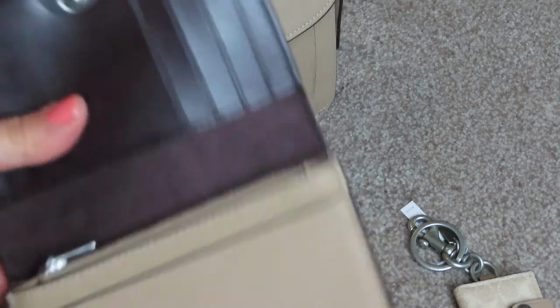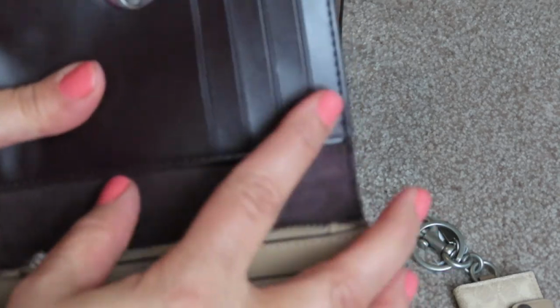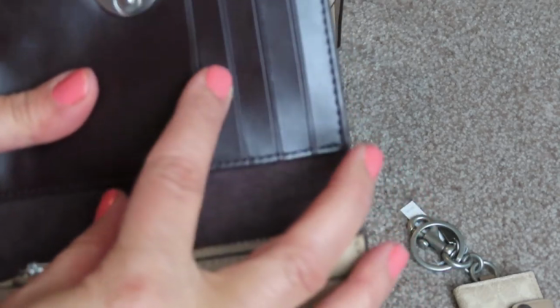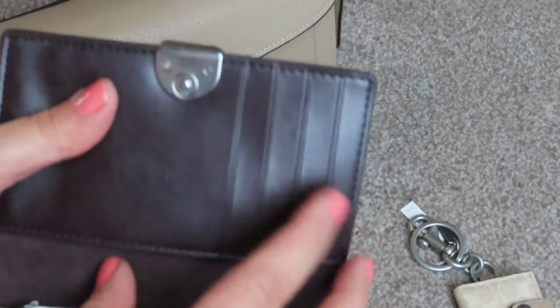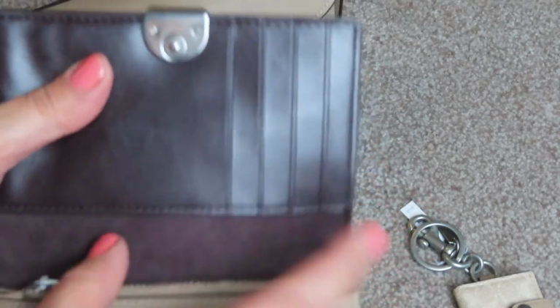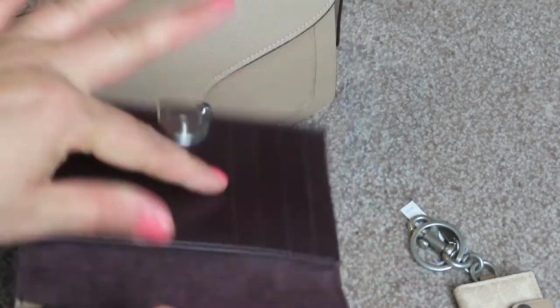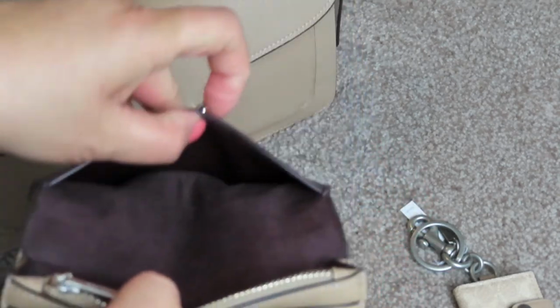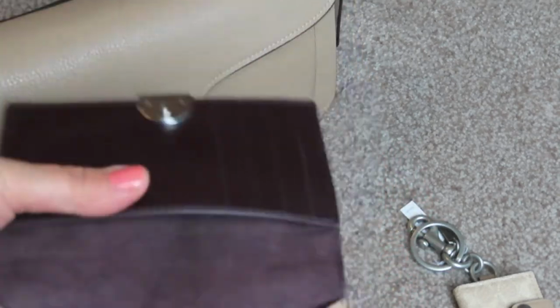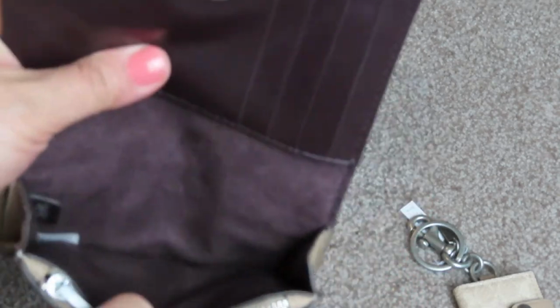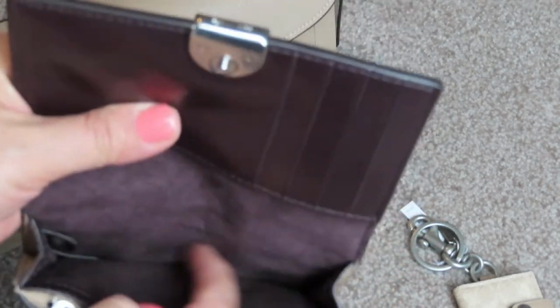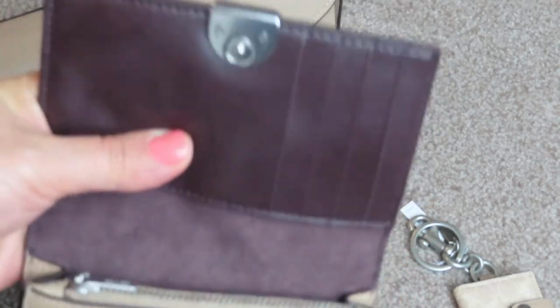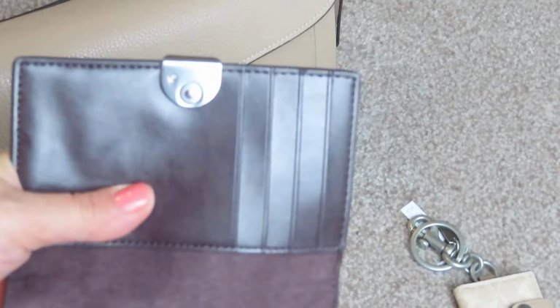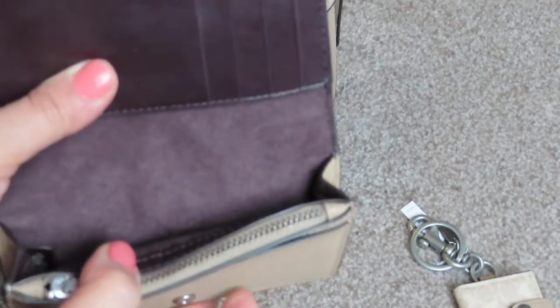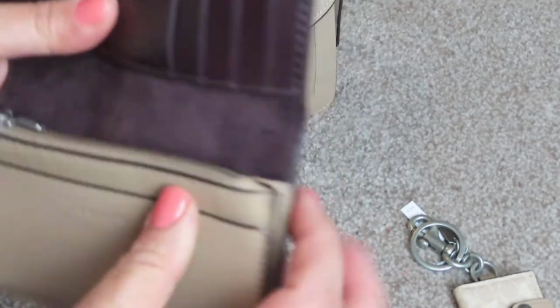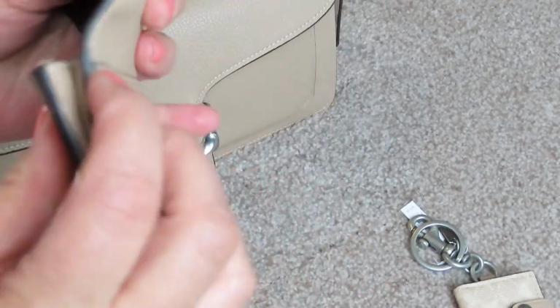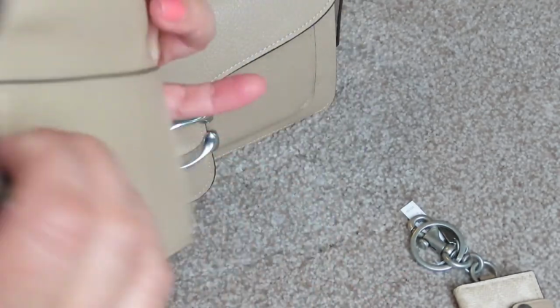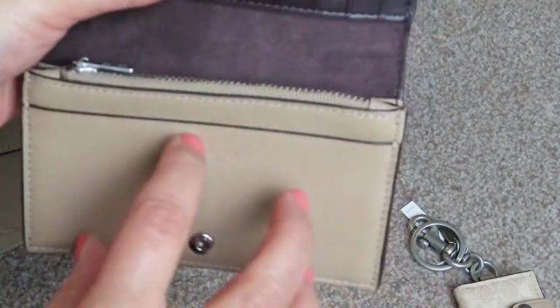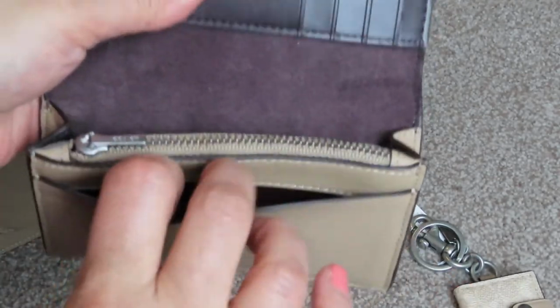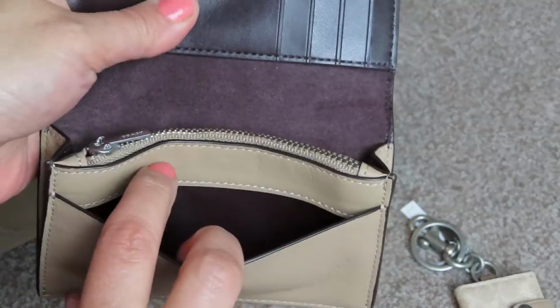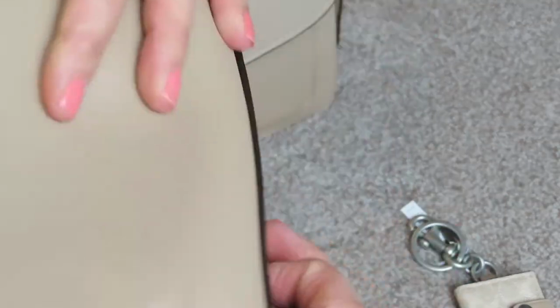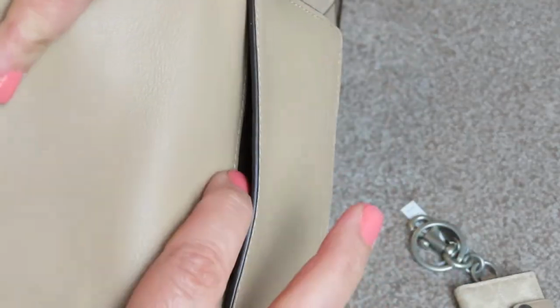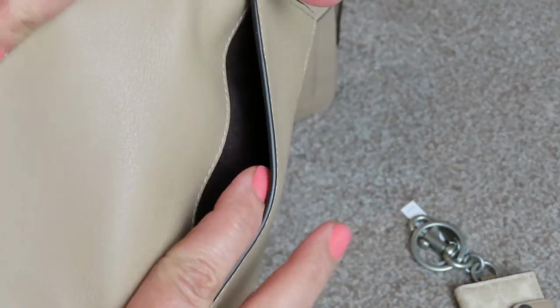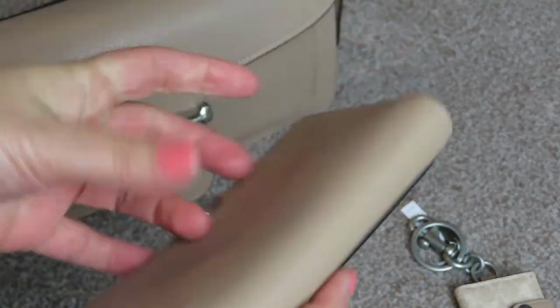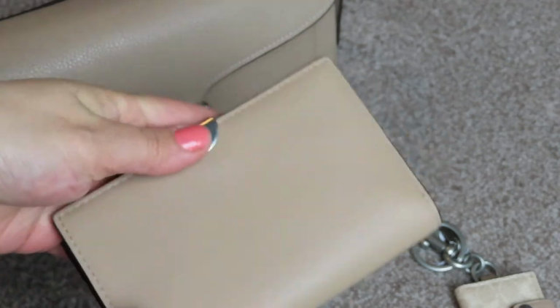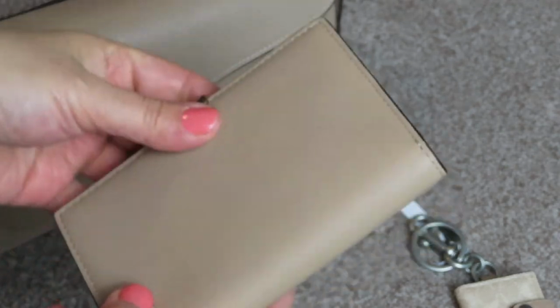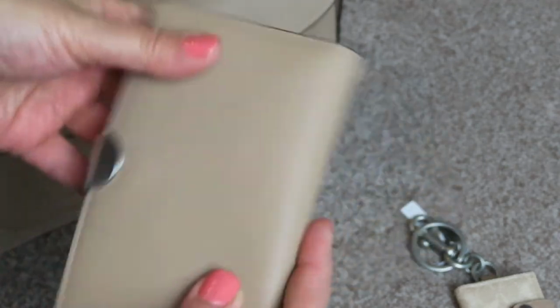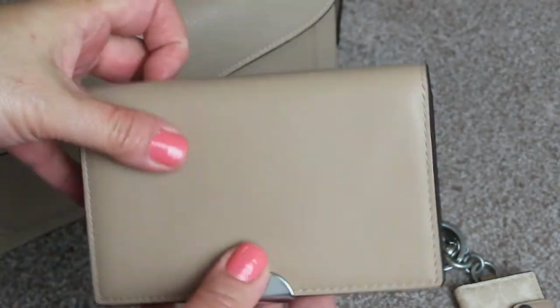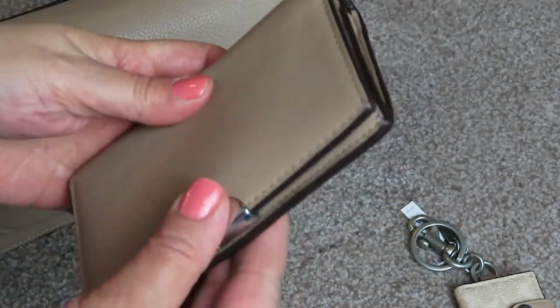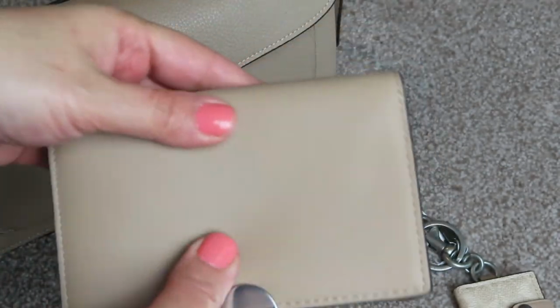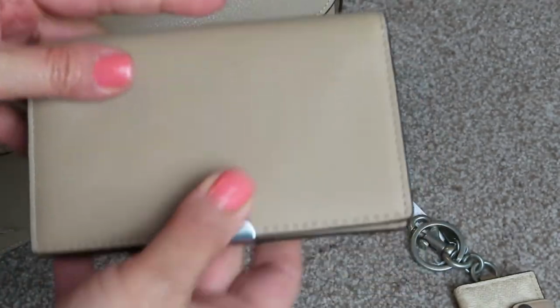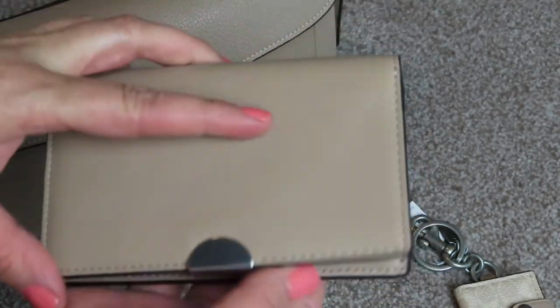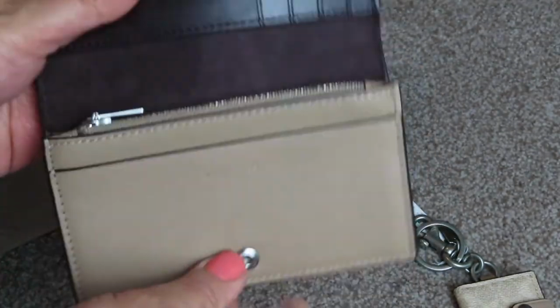It's got card slots here, it's got a pocket here, one pocket here. It doesn't have that much room for storage — small pocket here and one on the back. That is the Dreamer card case.